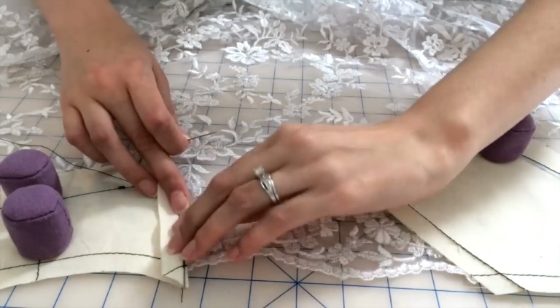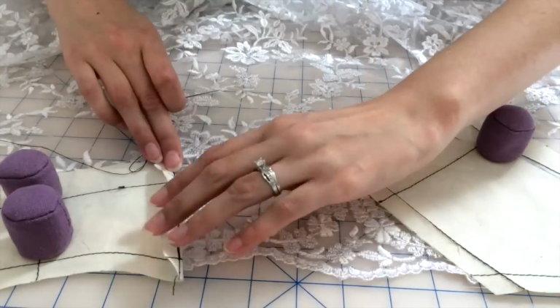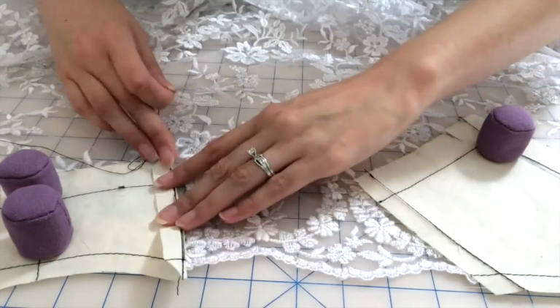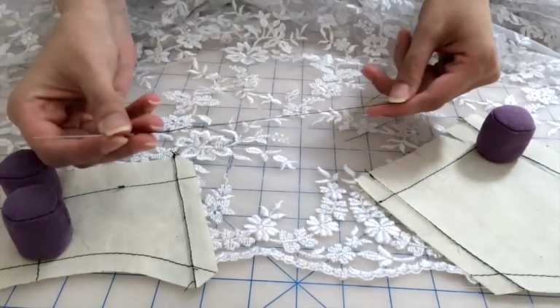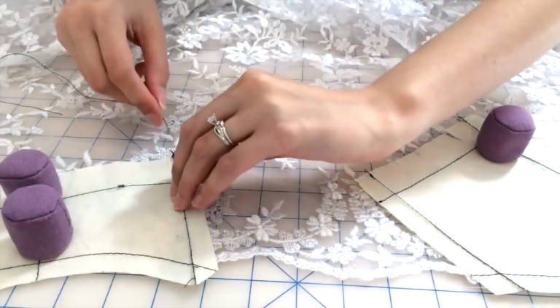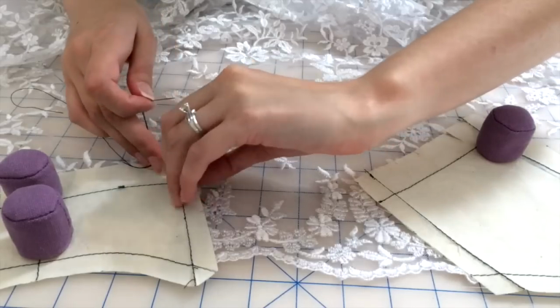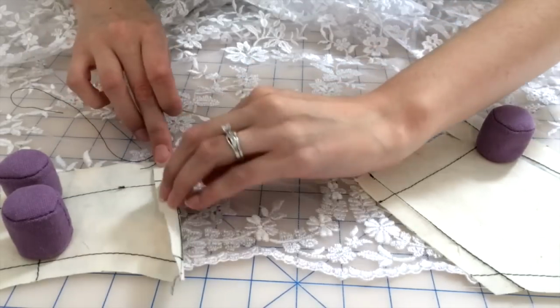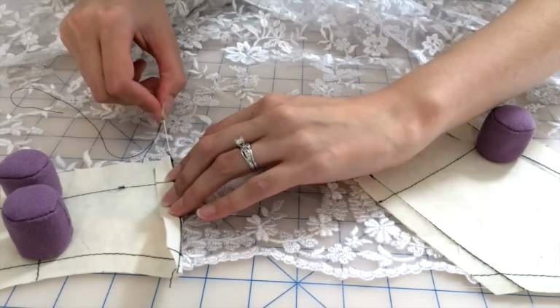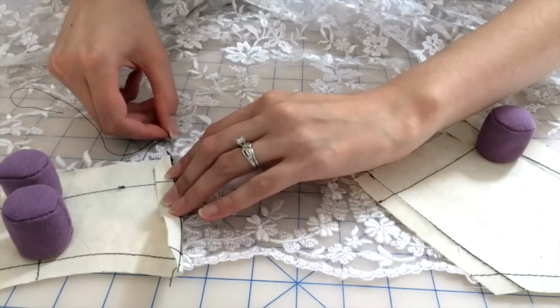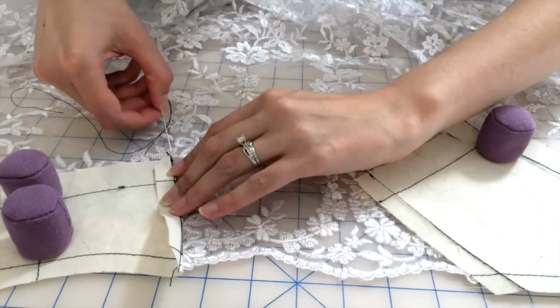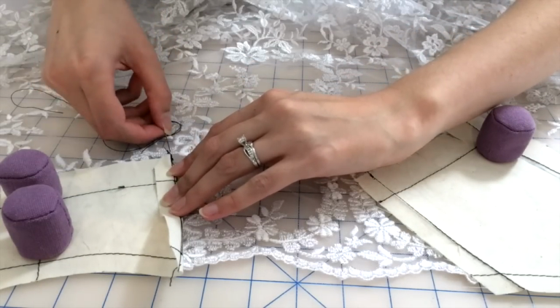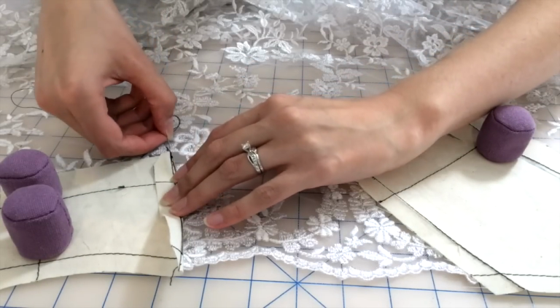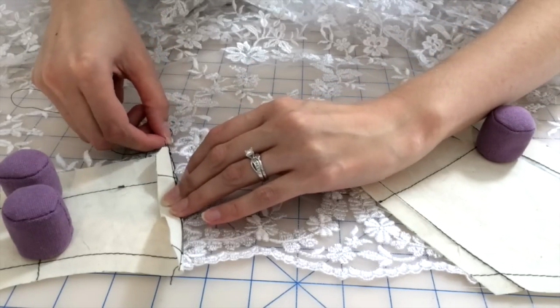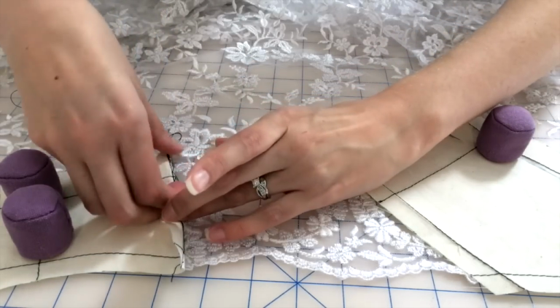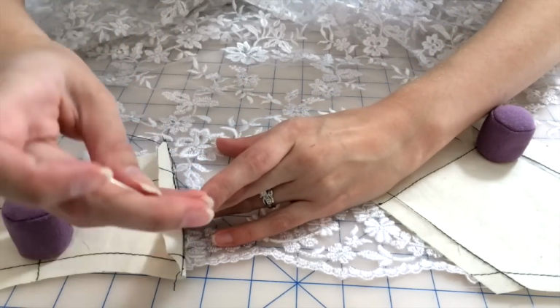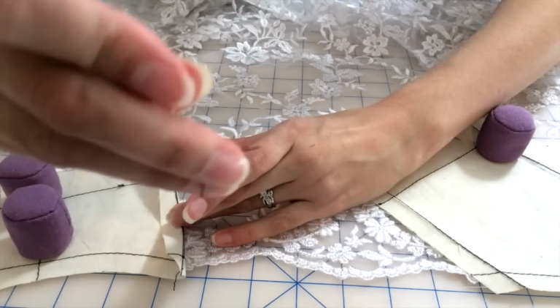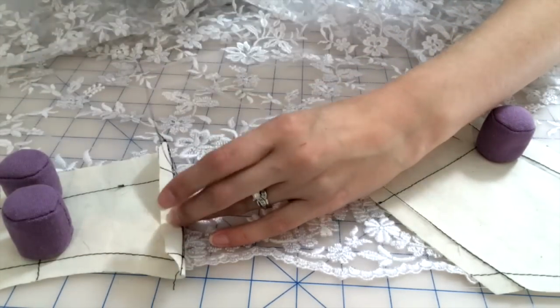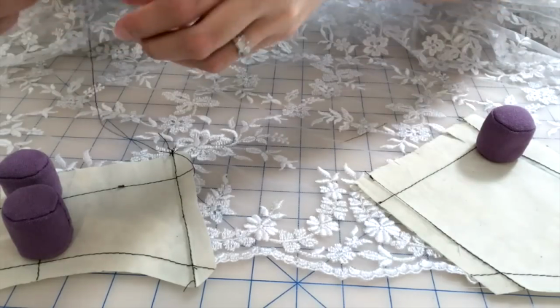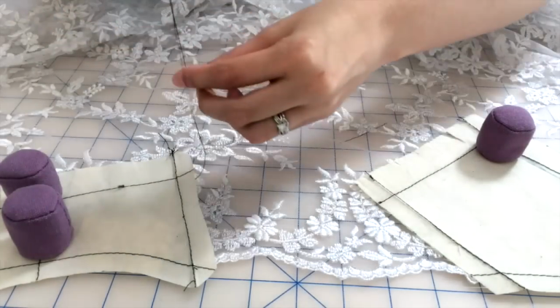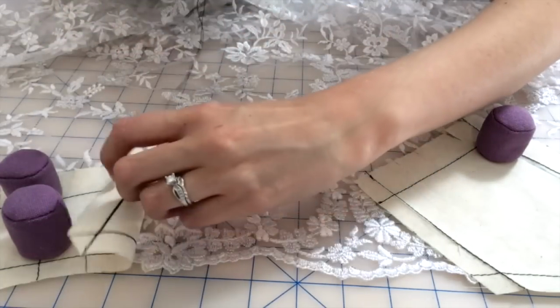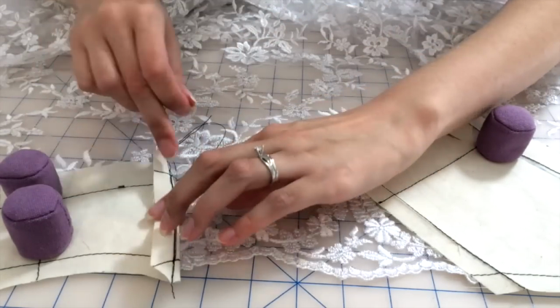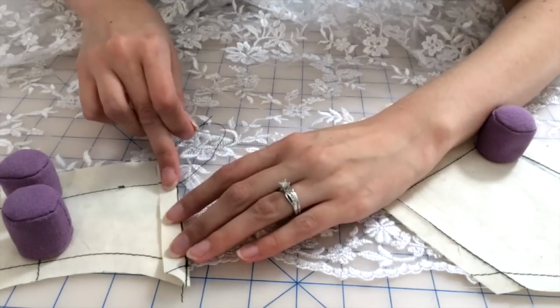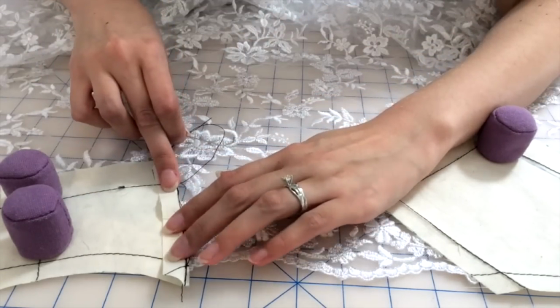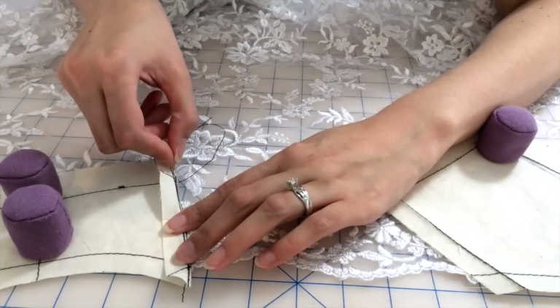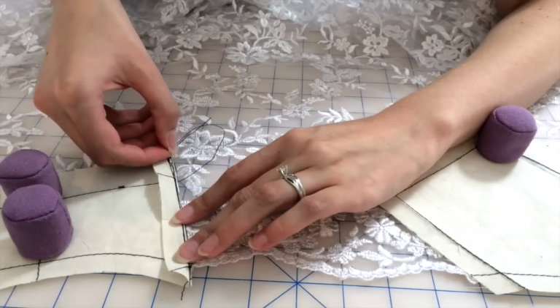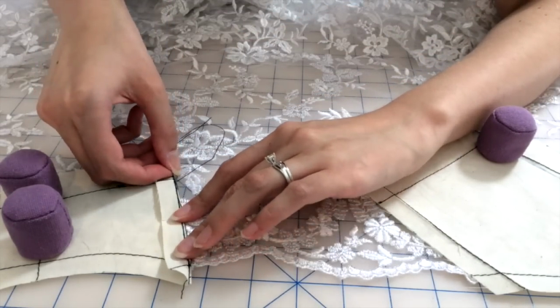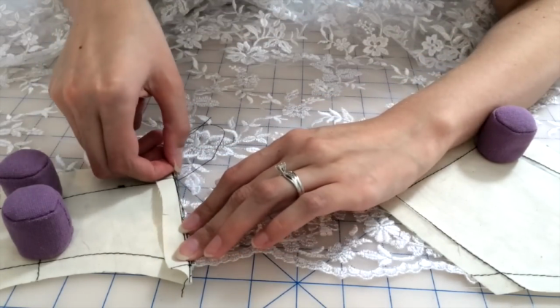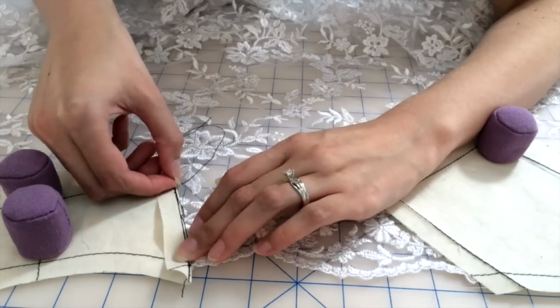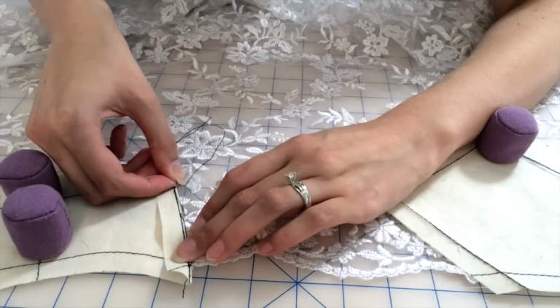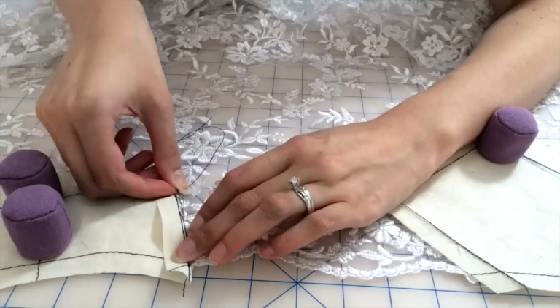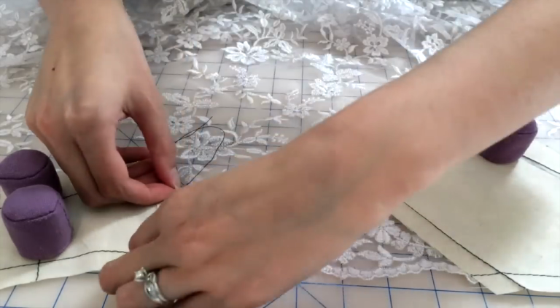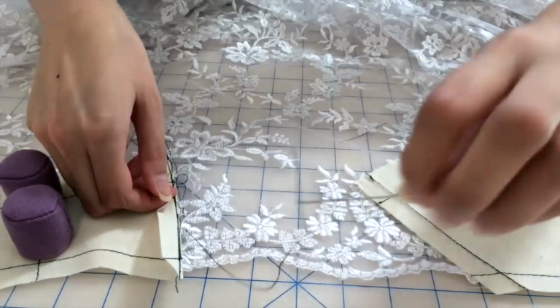This dress is a work in progress, so you'll be seeing the final product hopefully eventually soon. The wedding is this August, so yes it's going to be very pretty.